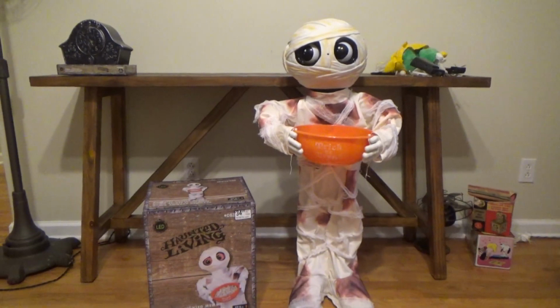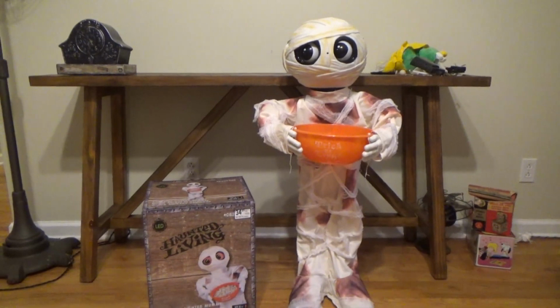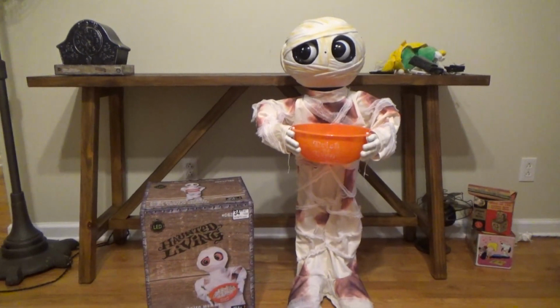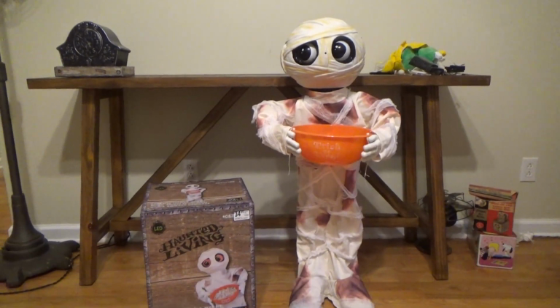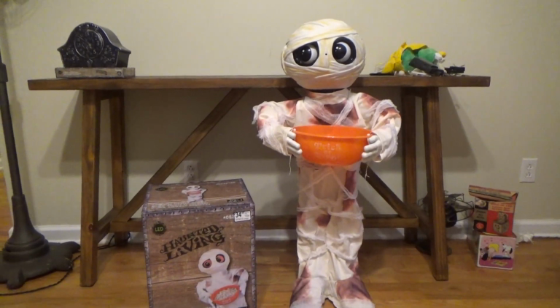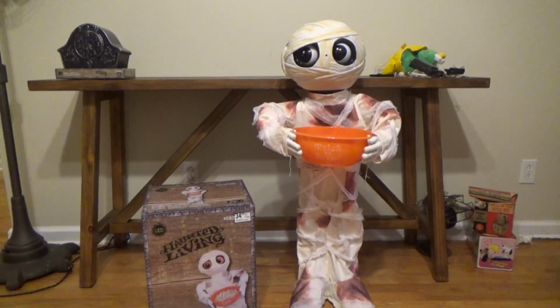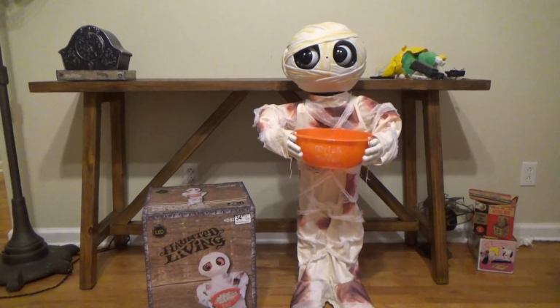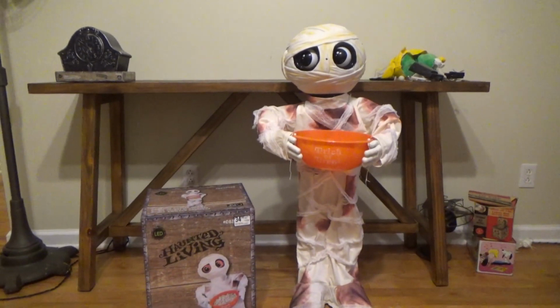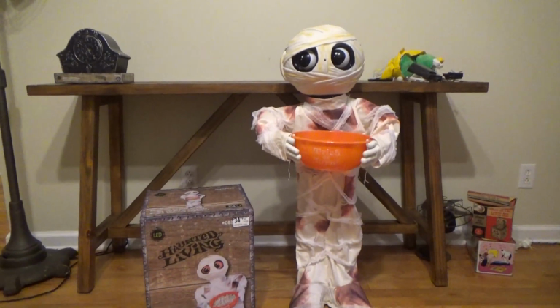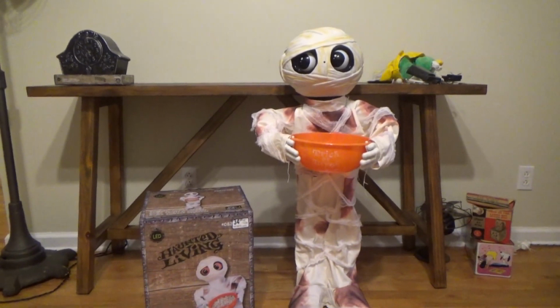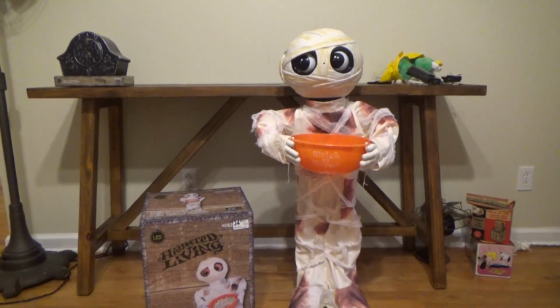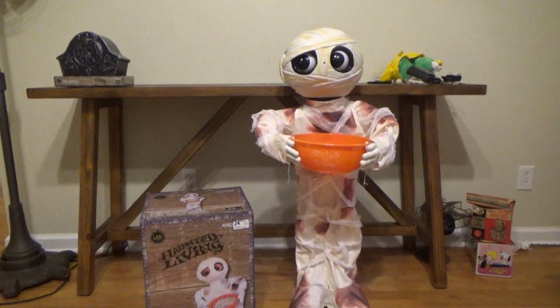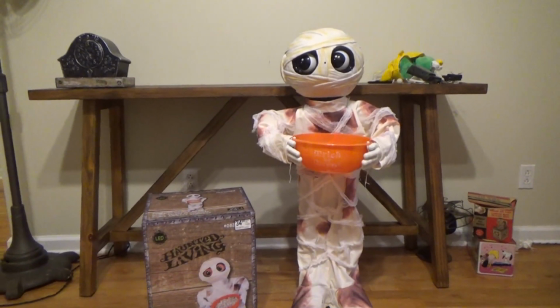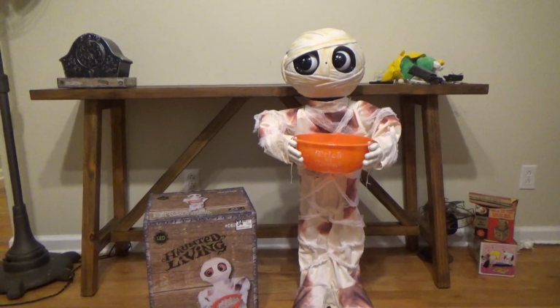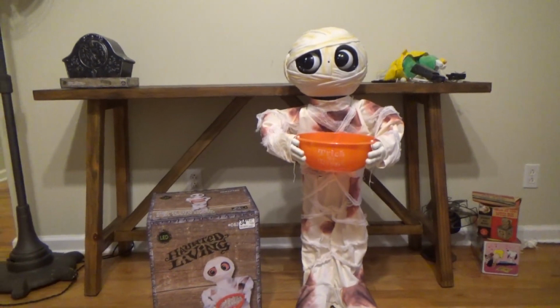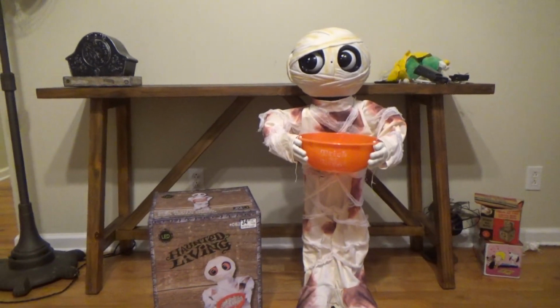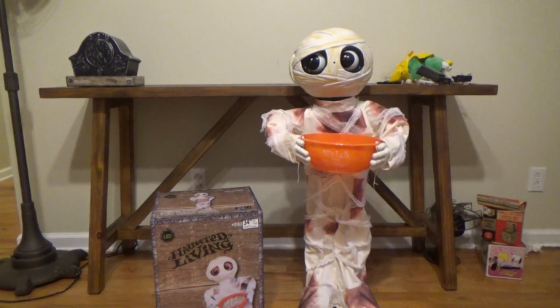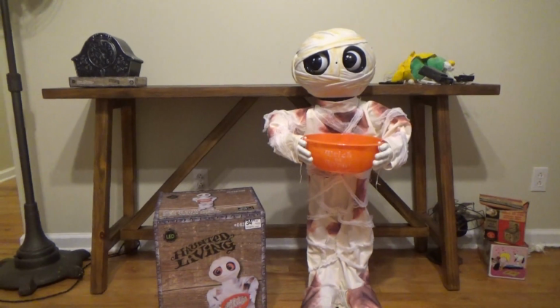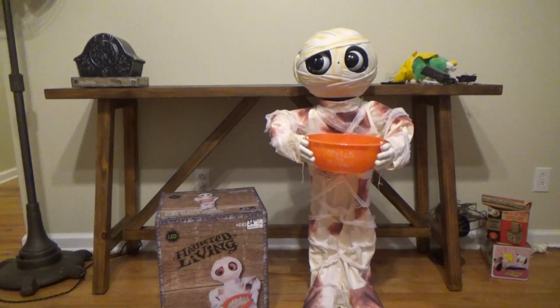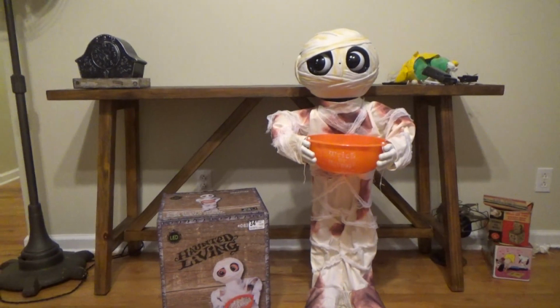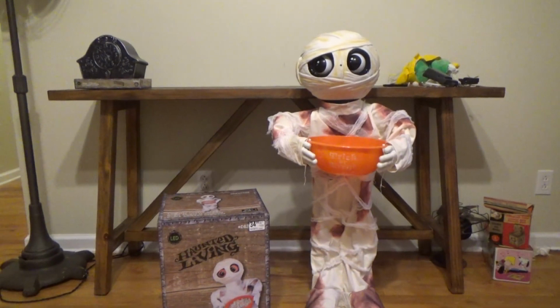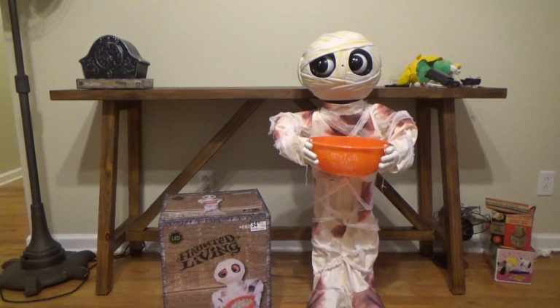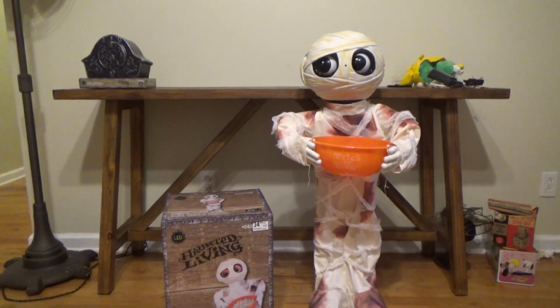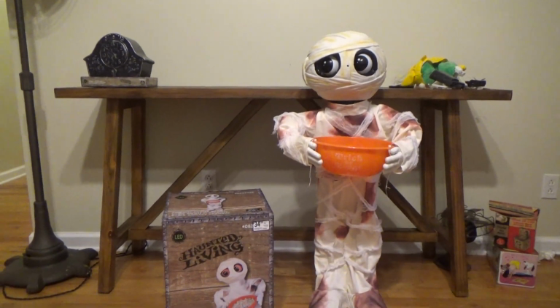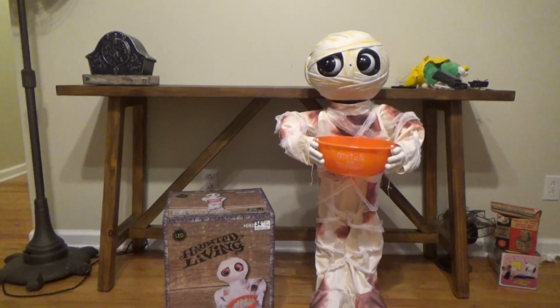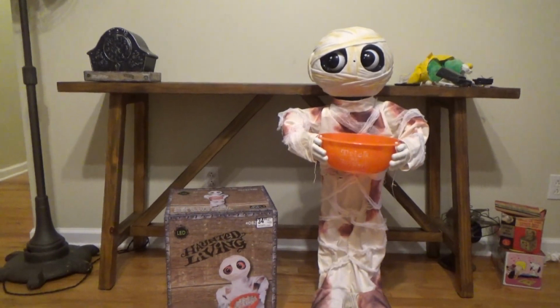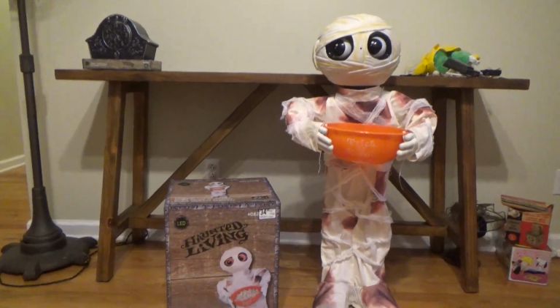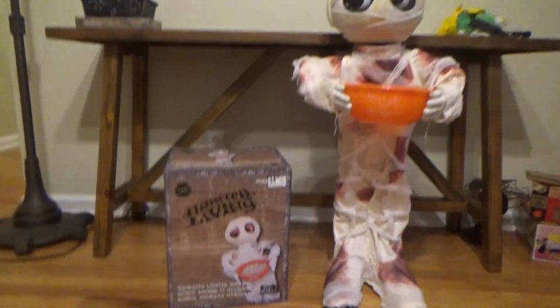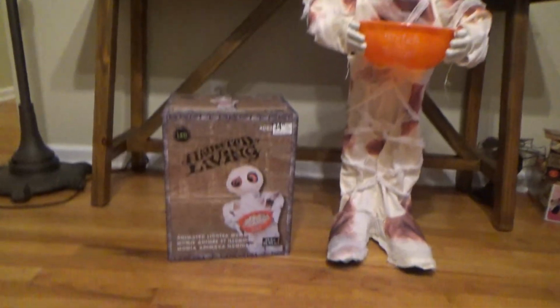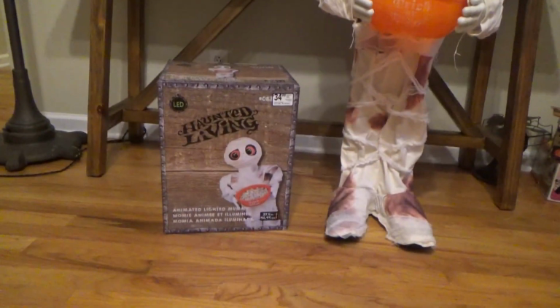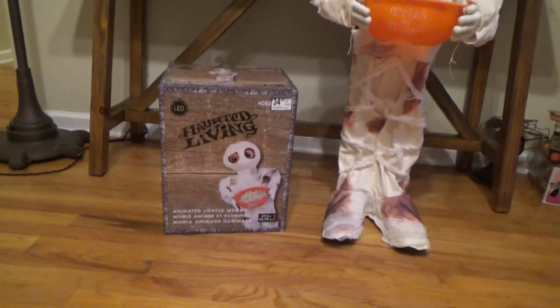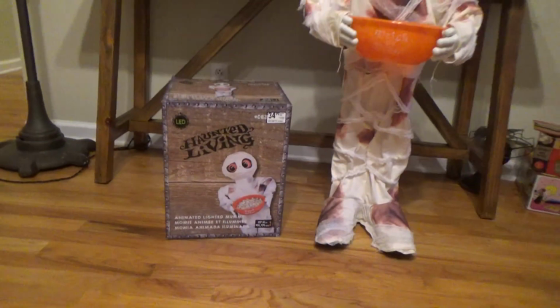Hello guys, it's the Gemmy Fan here on Gemmy Master Animatronics, and what you're looking at here is the new for 2017 Haunted Living Animated Lighted Mummy.